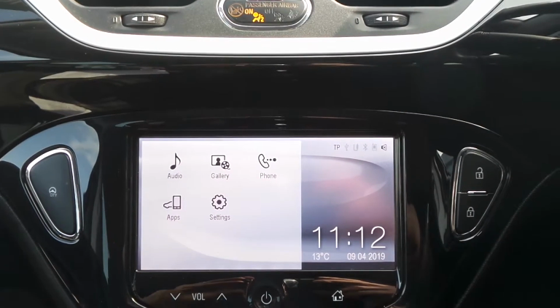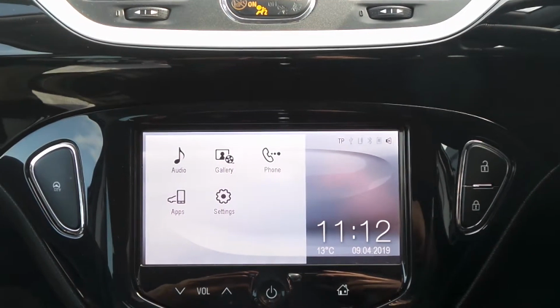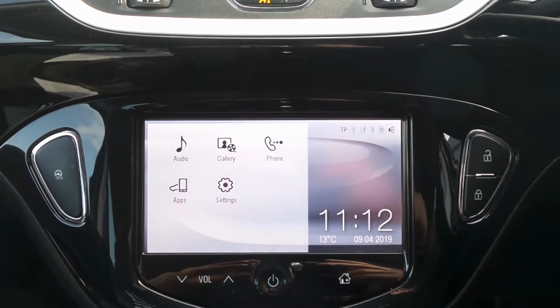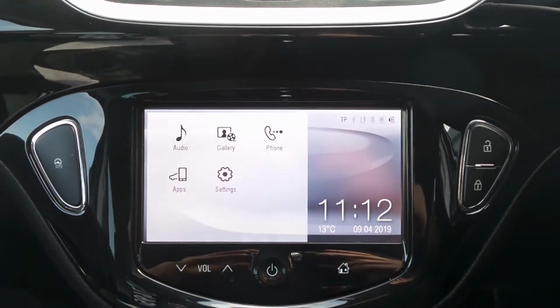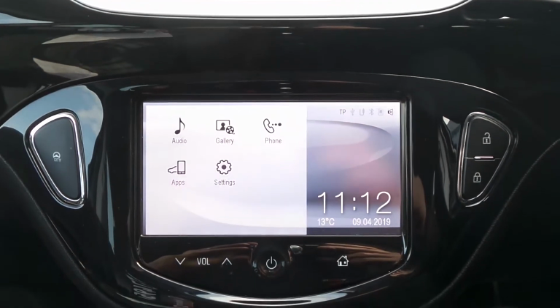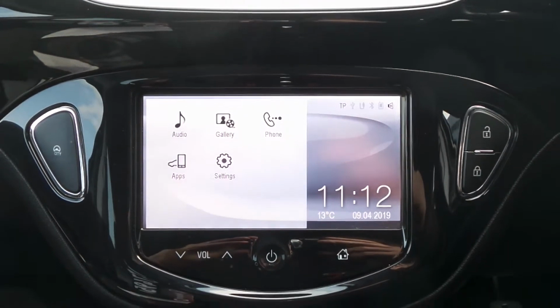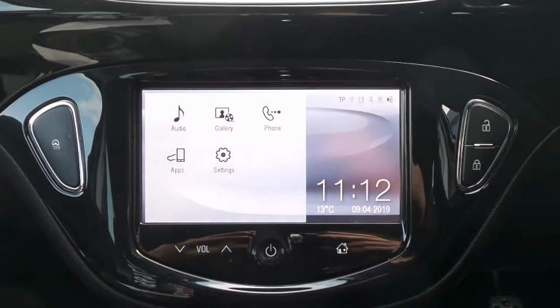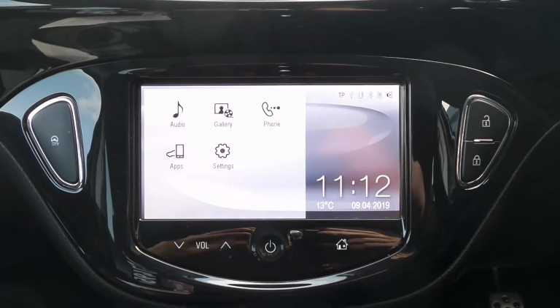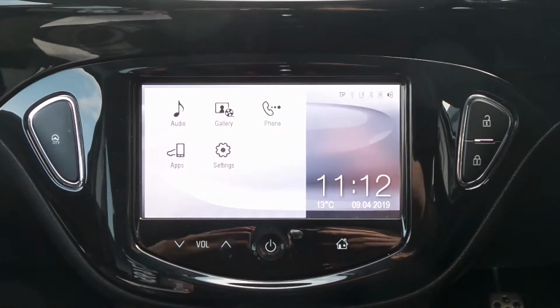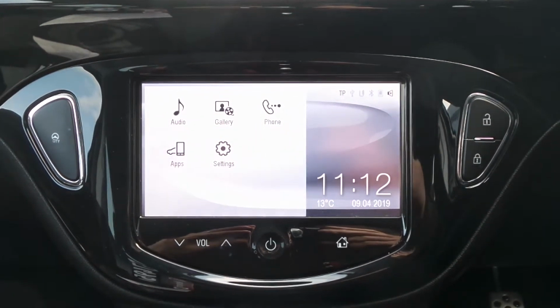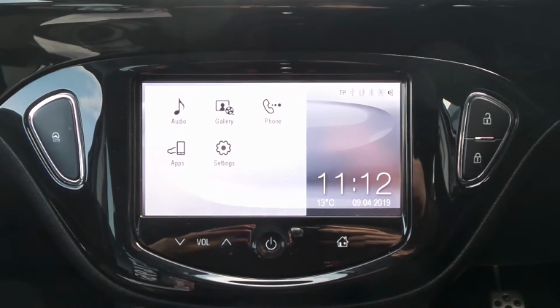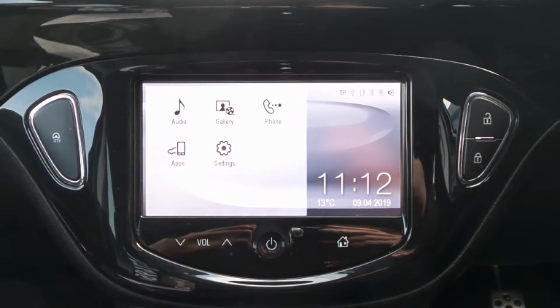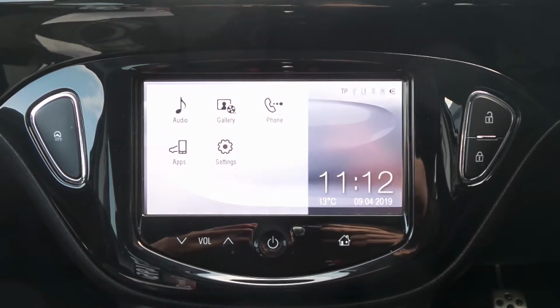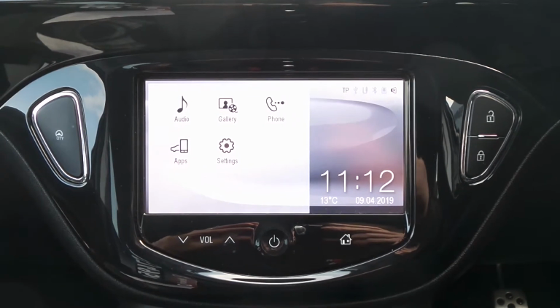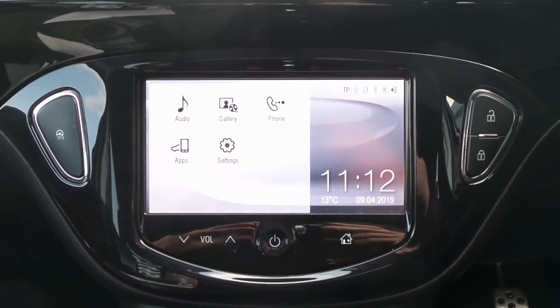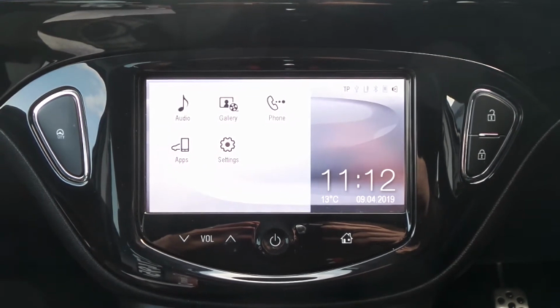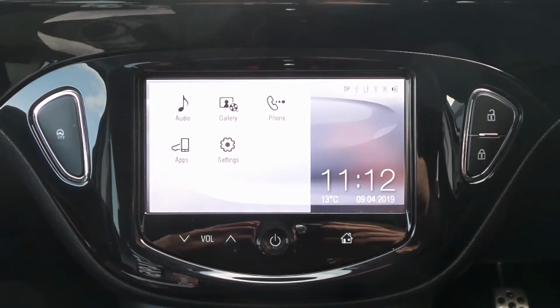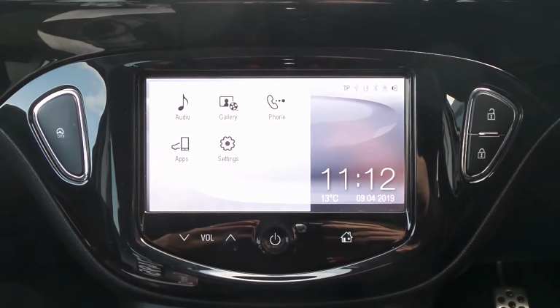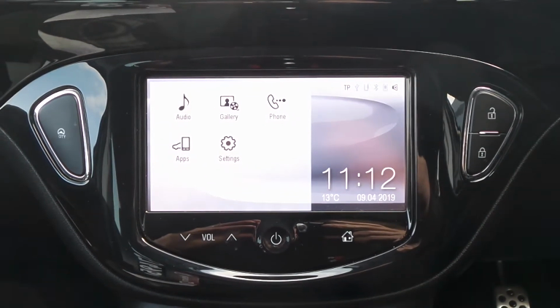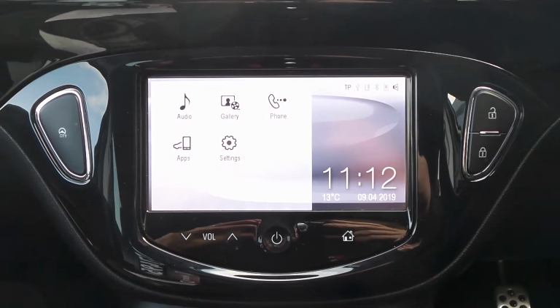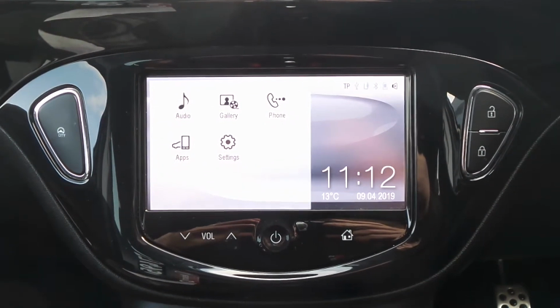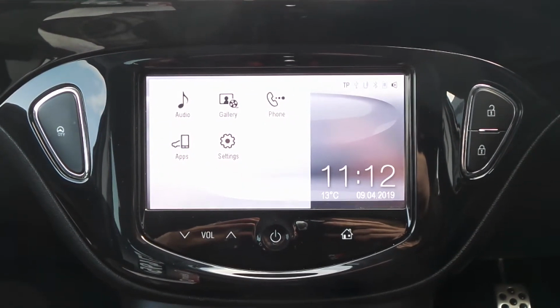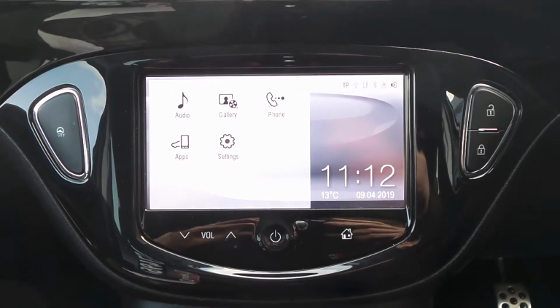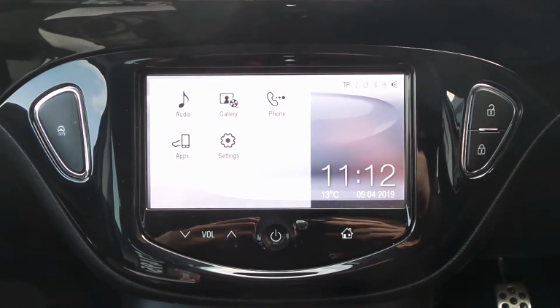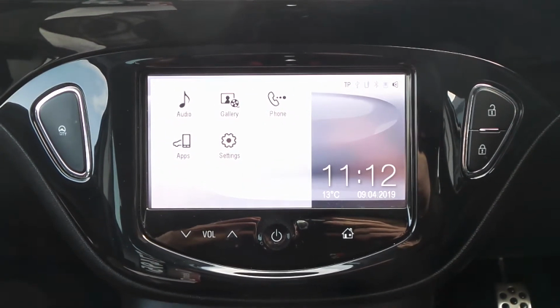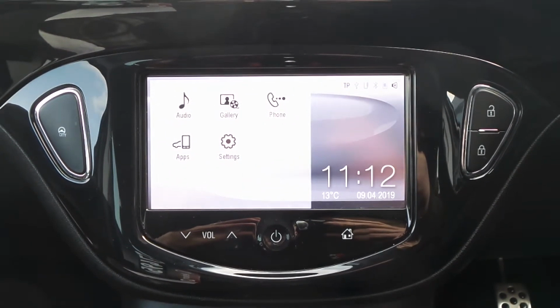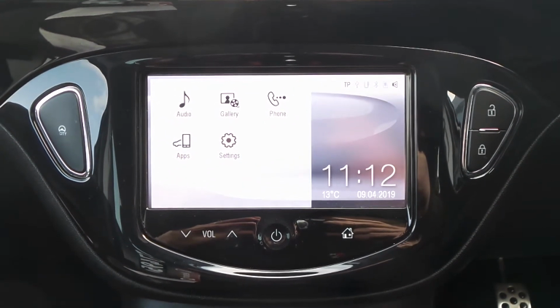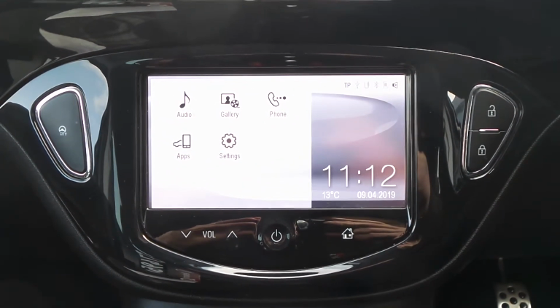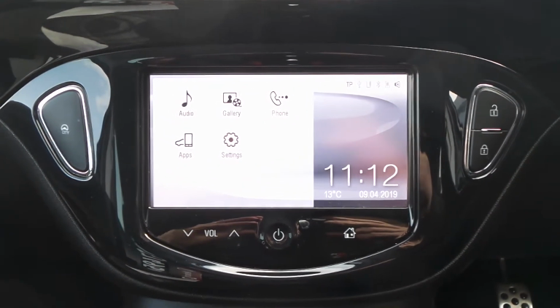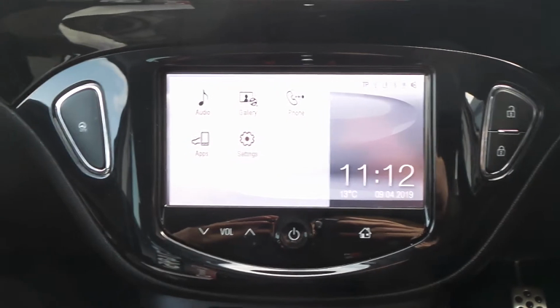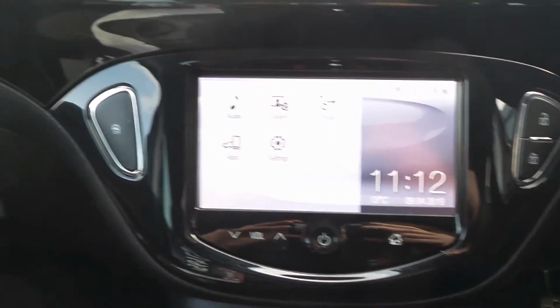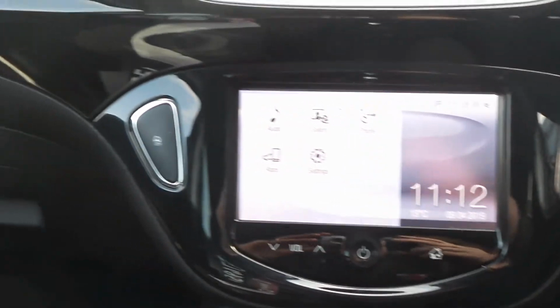Moving to the interior, in the front is the IntelliLink Entertainment System, which is touch screen and features Bluetooth connectivity. There's also a DAB radio and USB input.